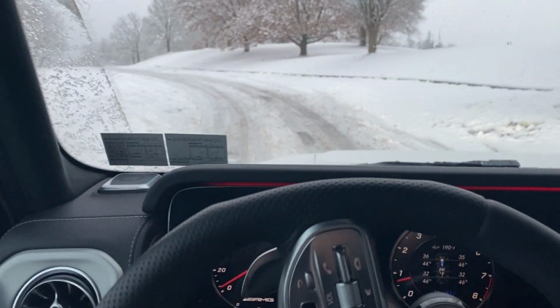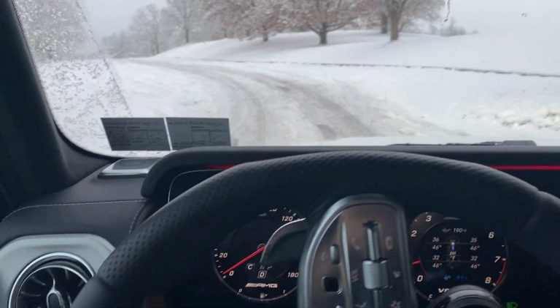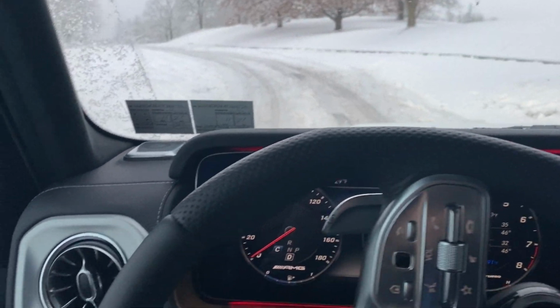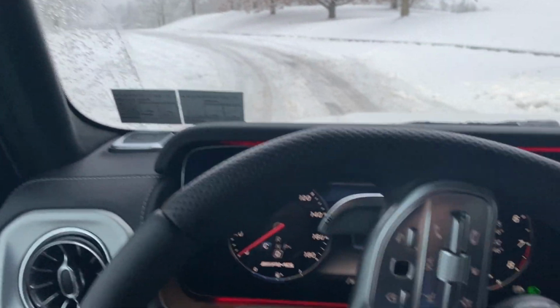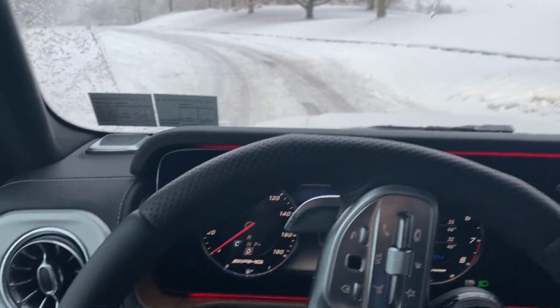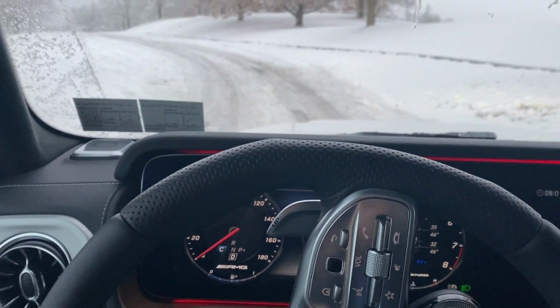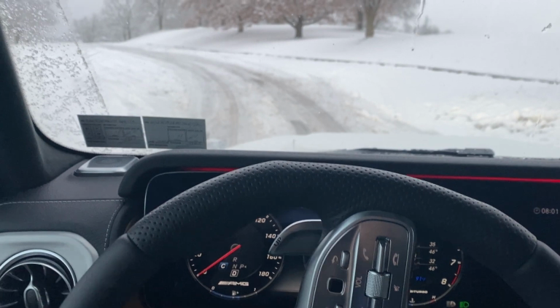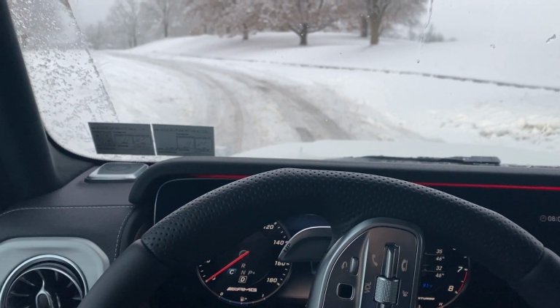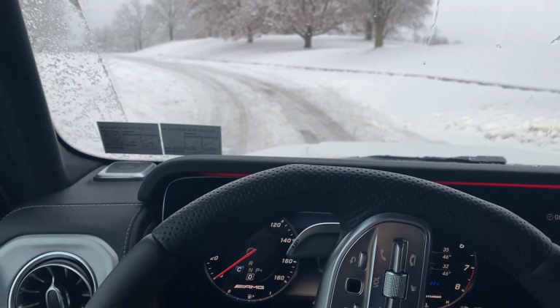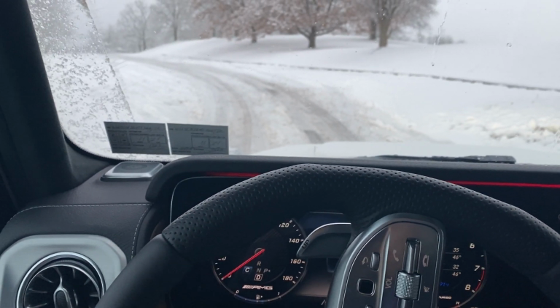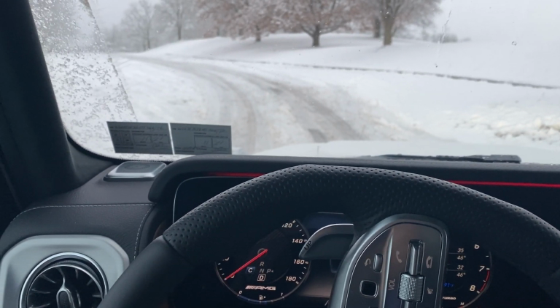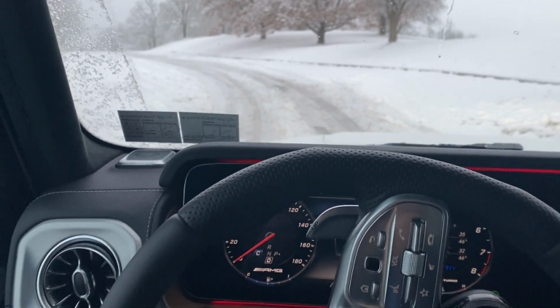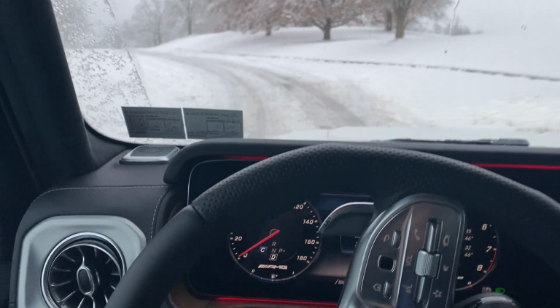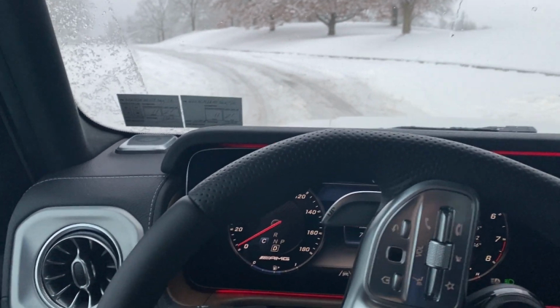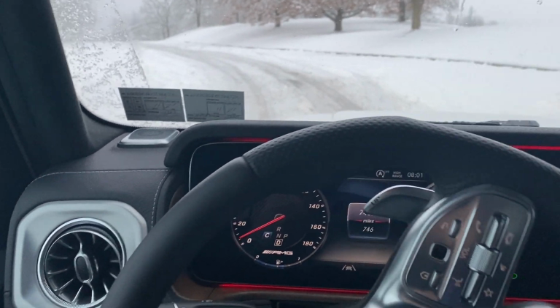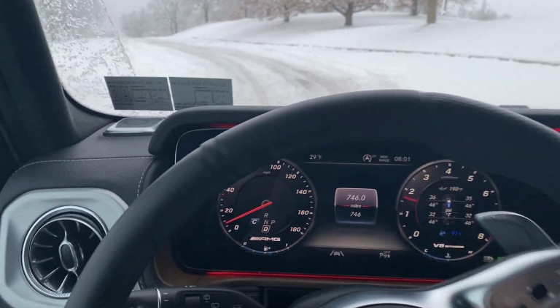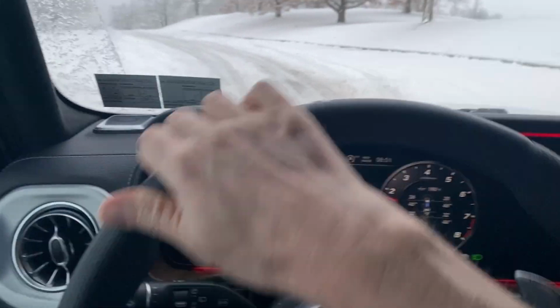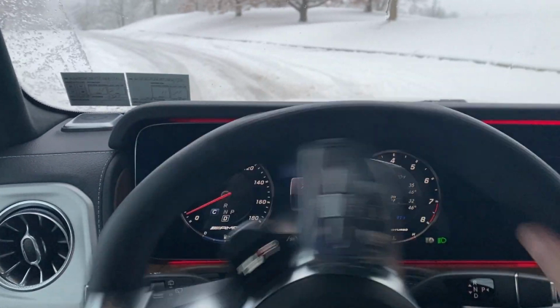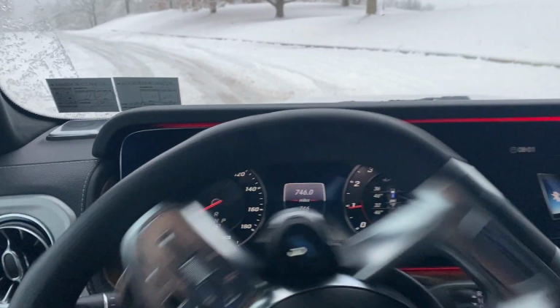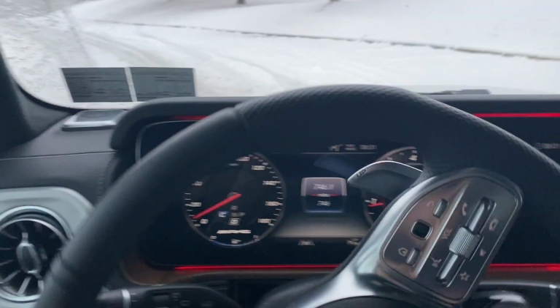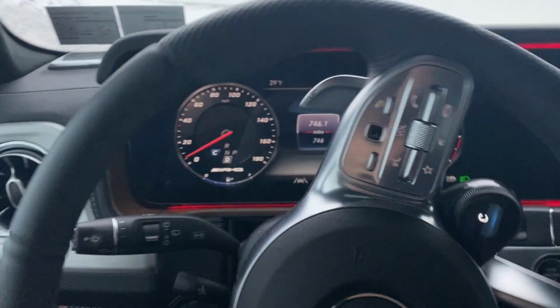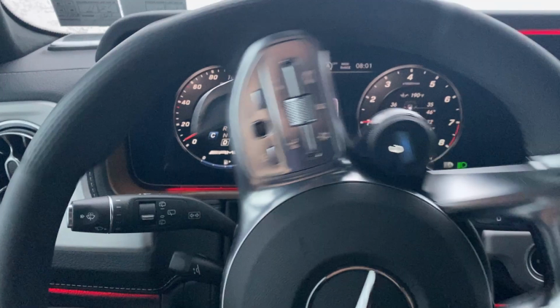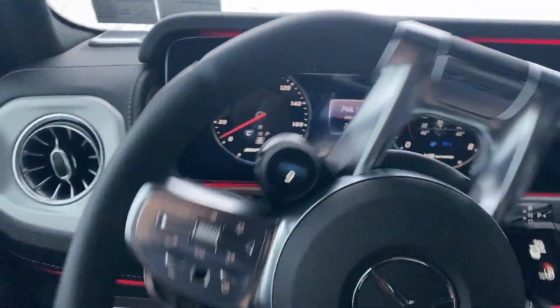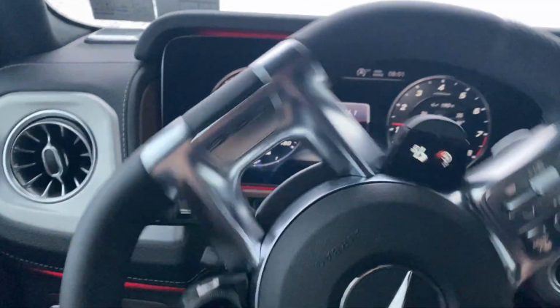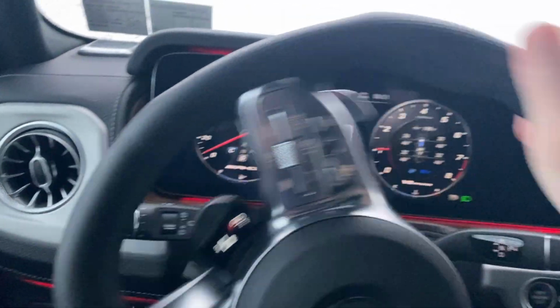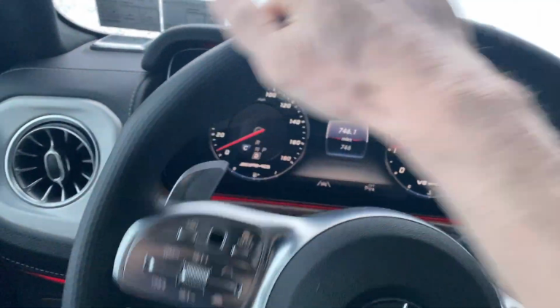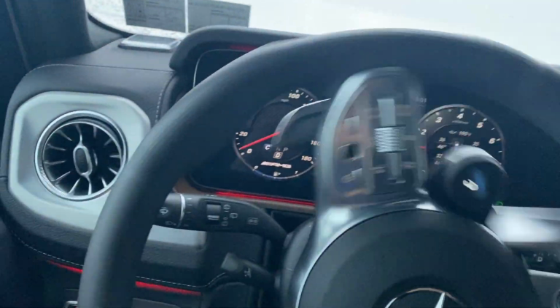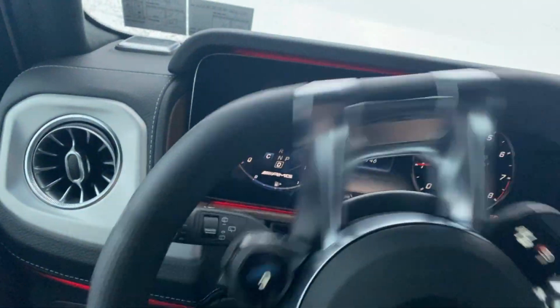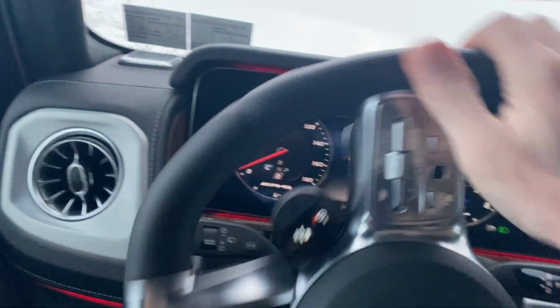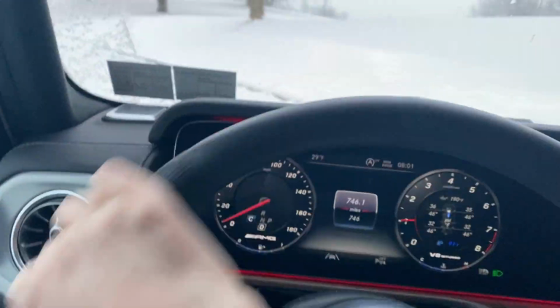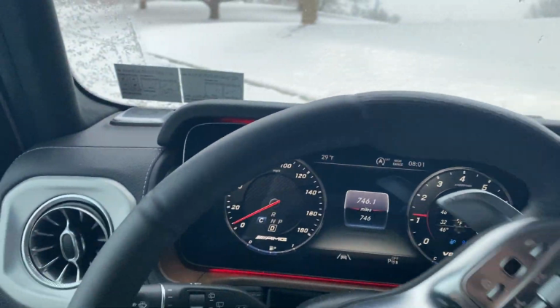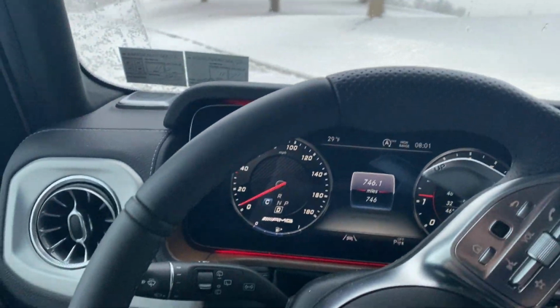First, we'll just come to a stop and then hit it a little bit. As you can imagine, it just pretty much digs right in. No drama.